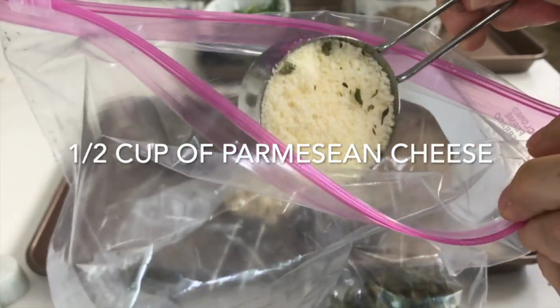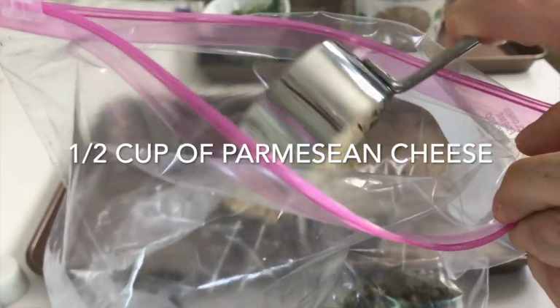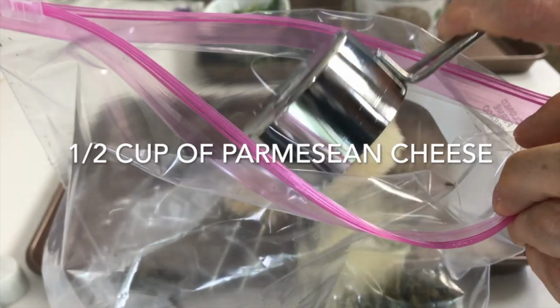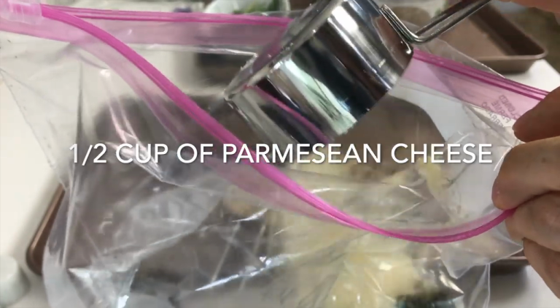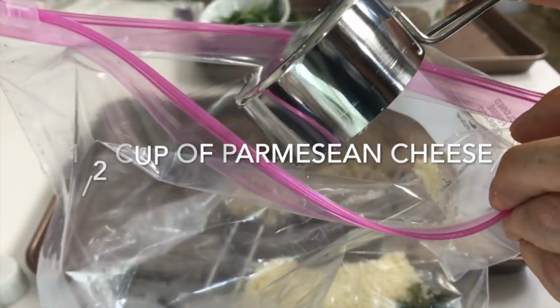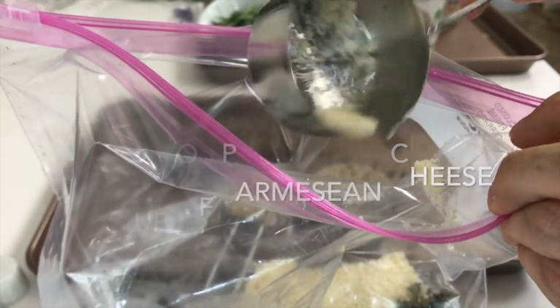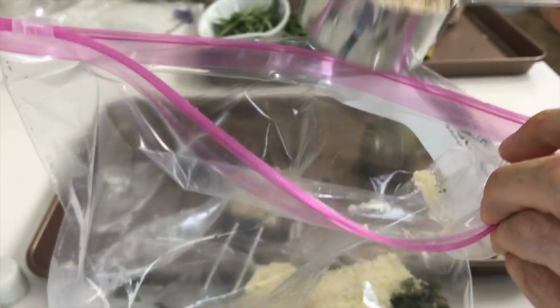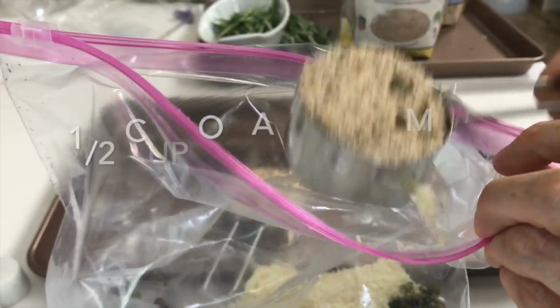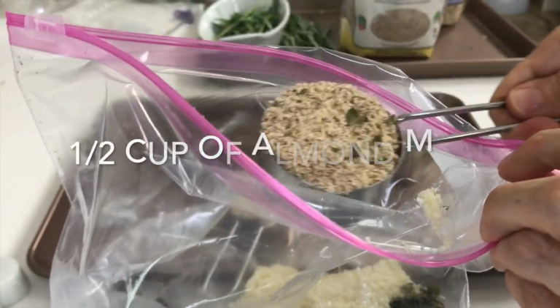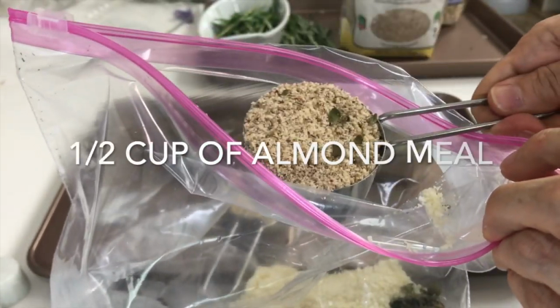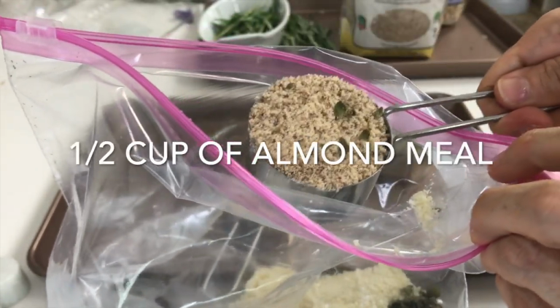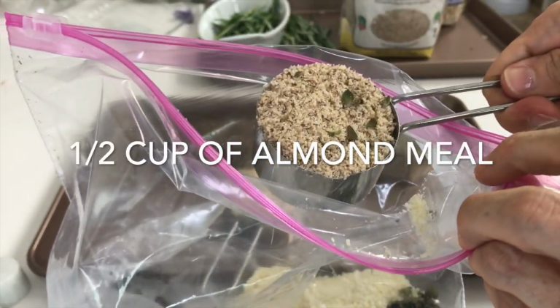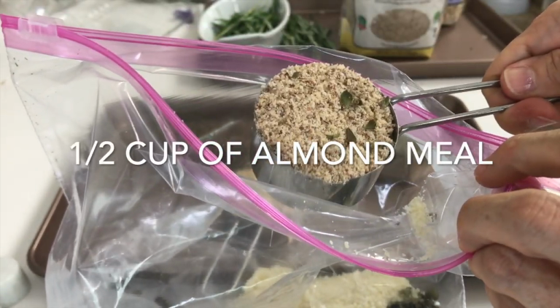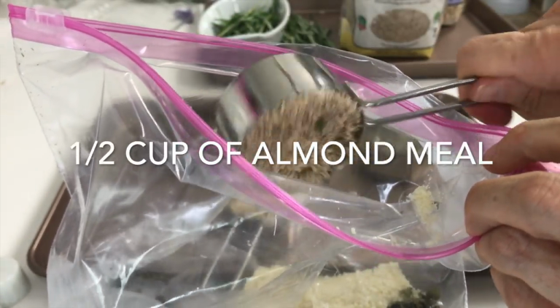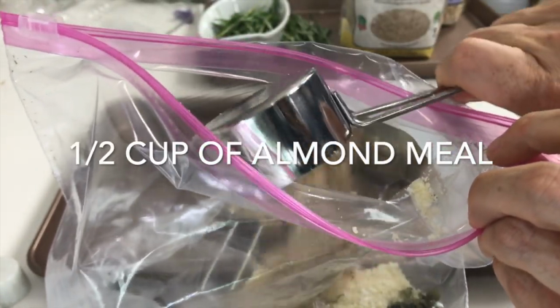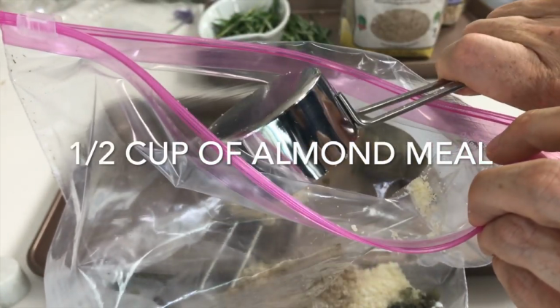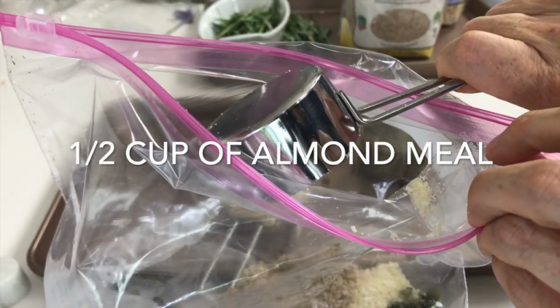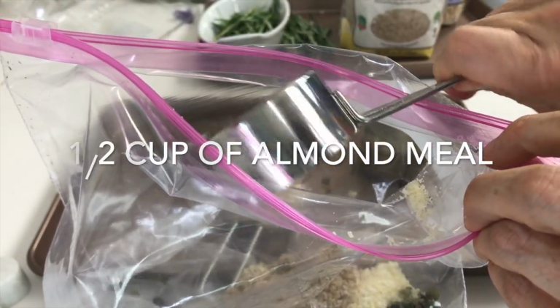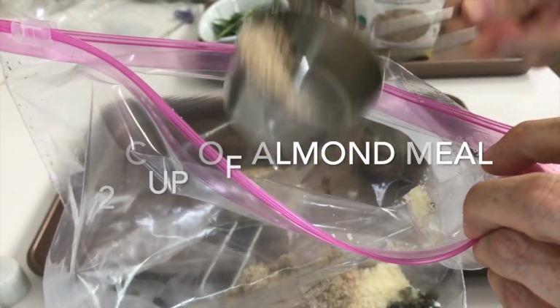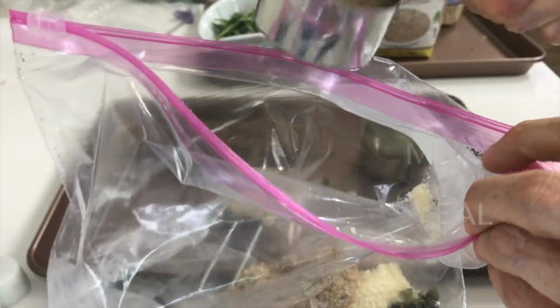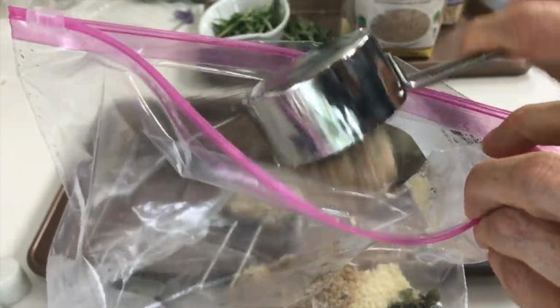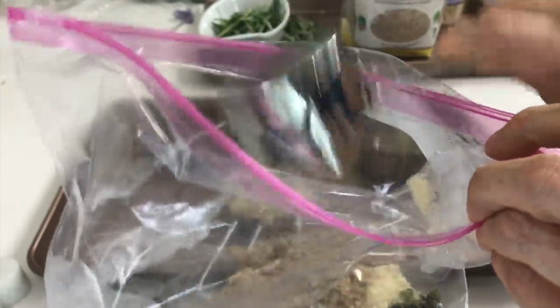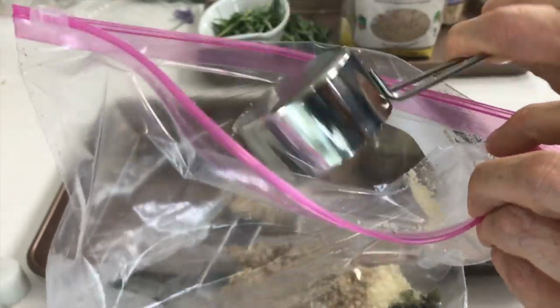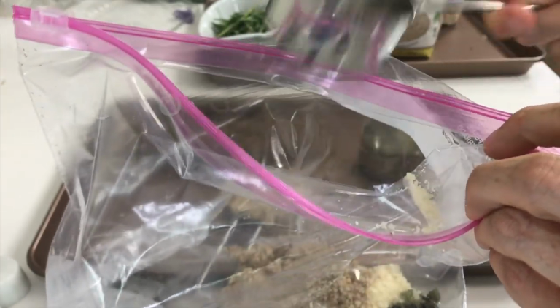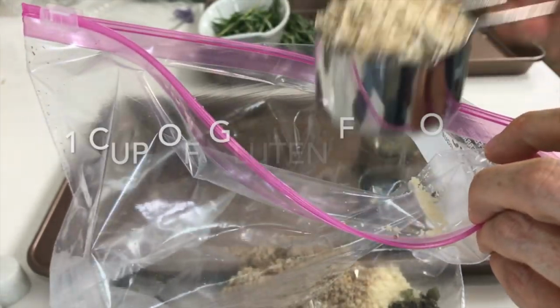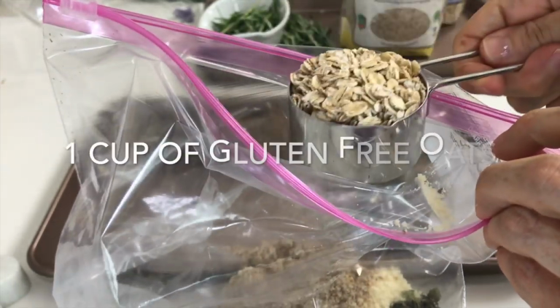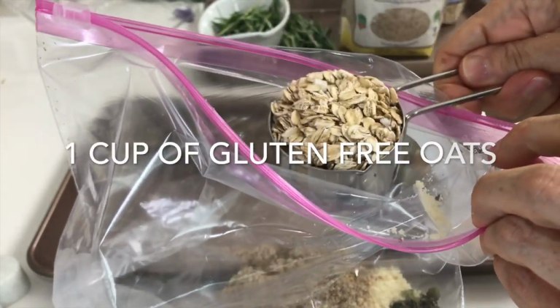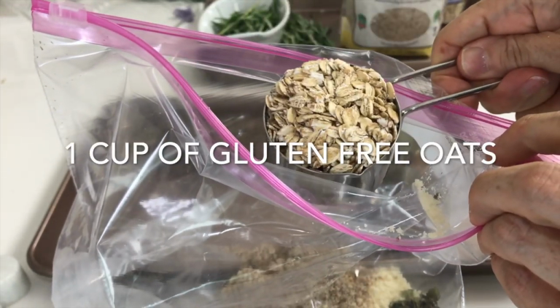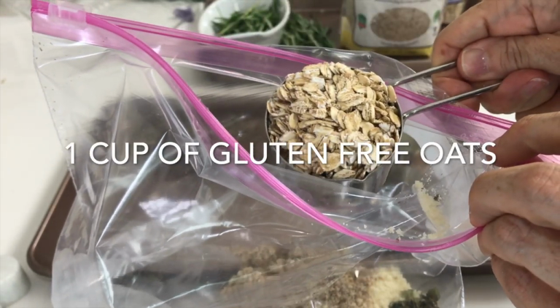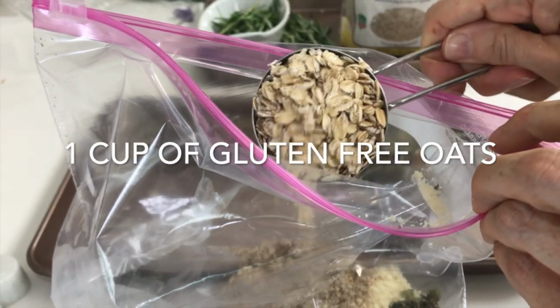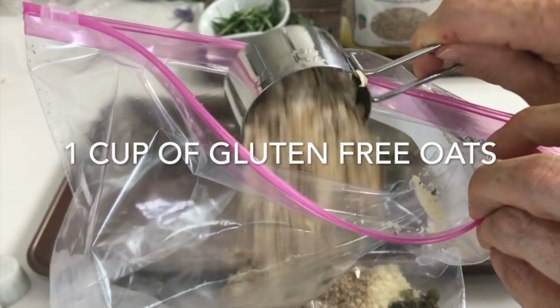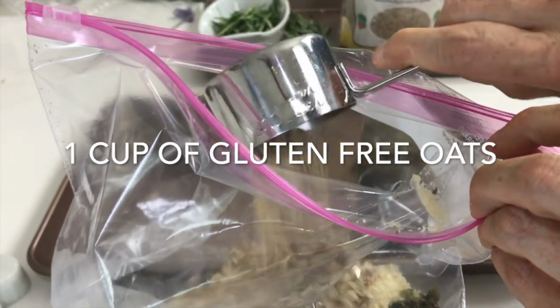So here we're adding half a cup of Parmesan cheese, half a cup of almond meal, and one cup of gluten-free oats.